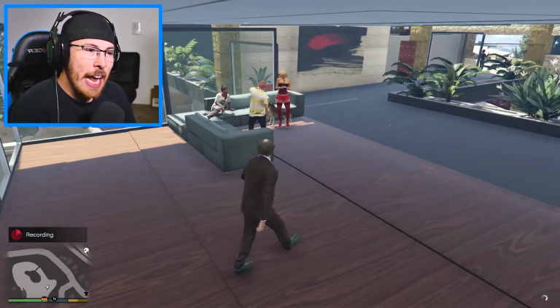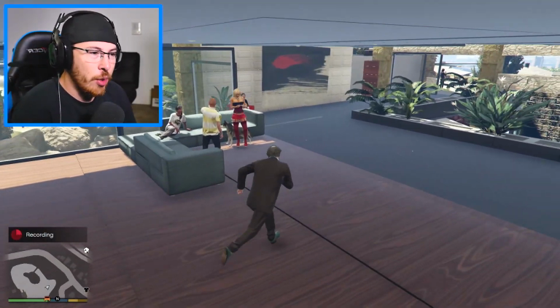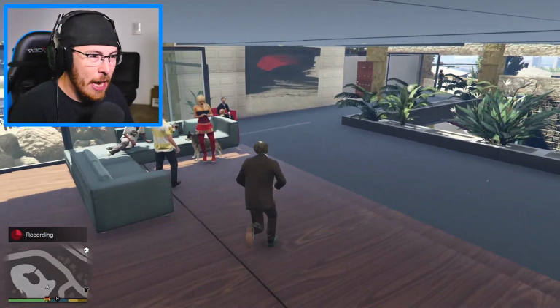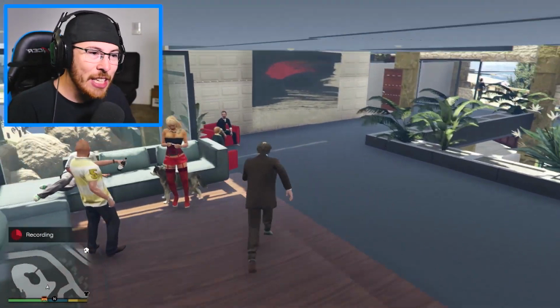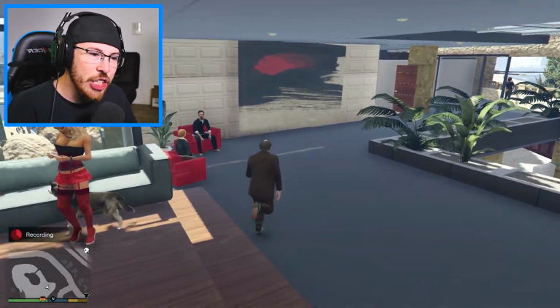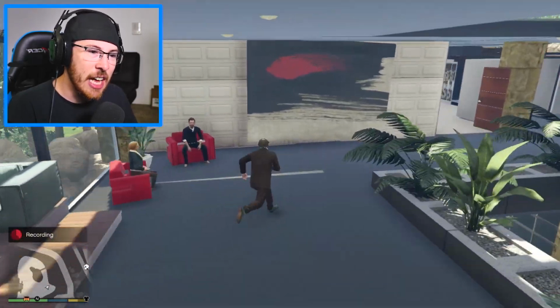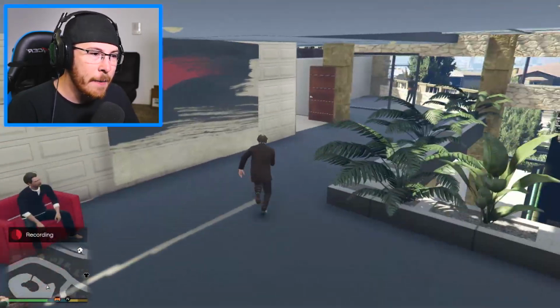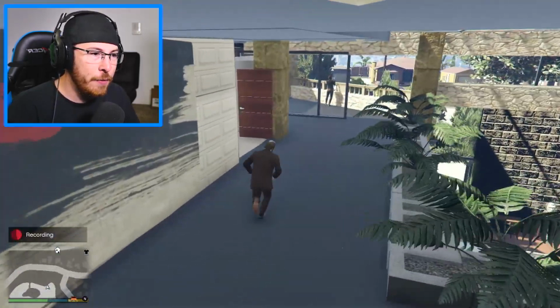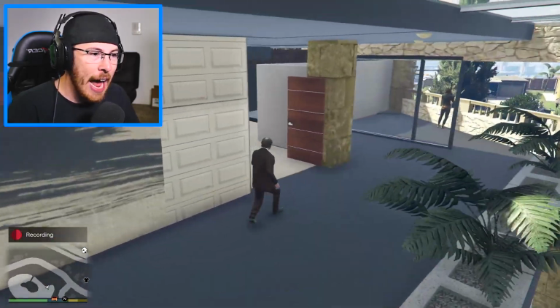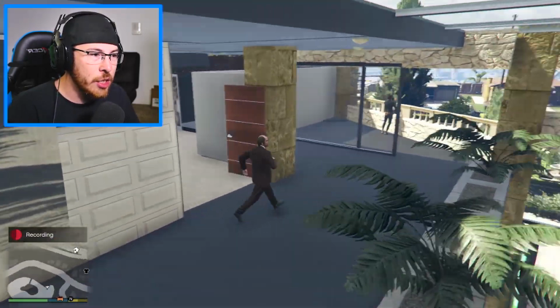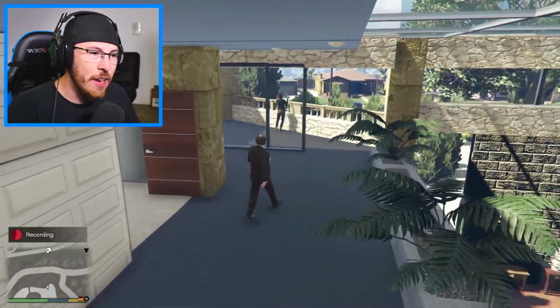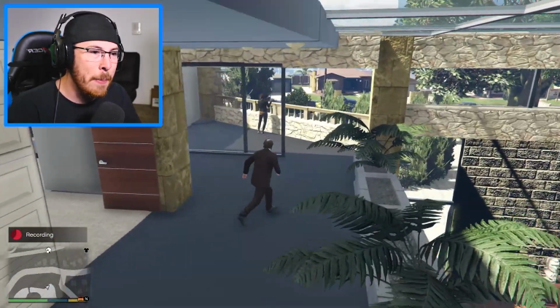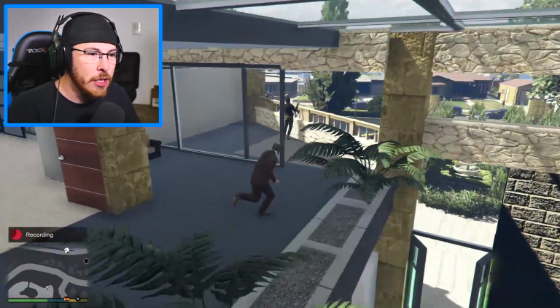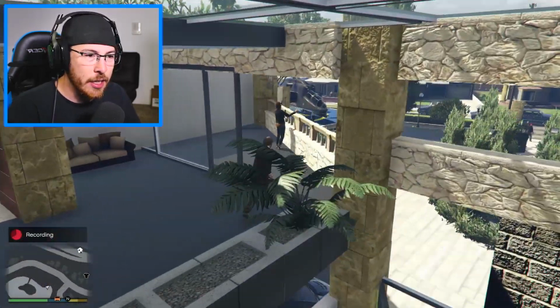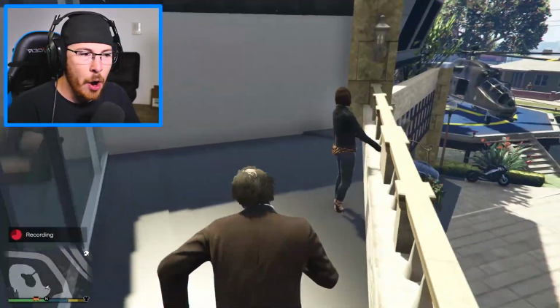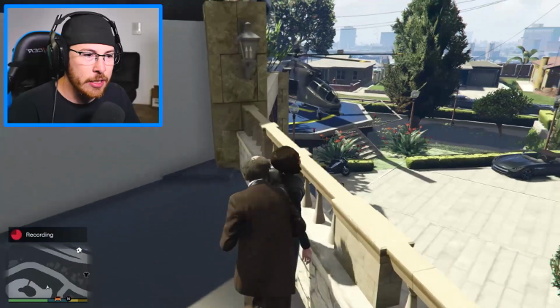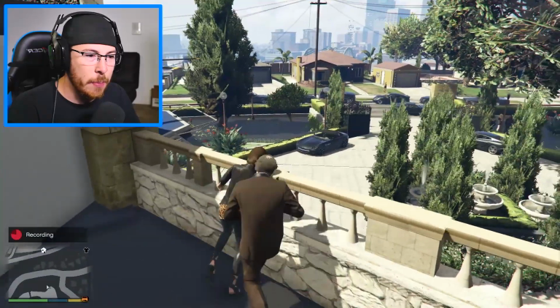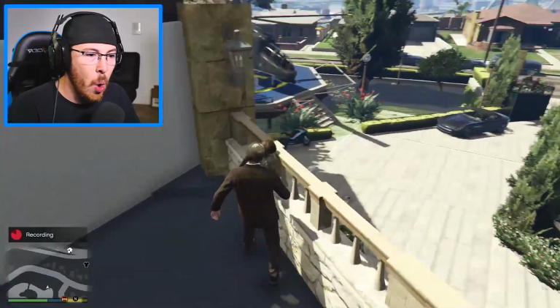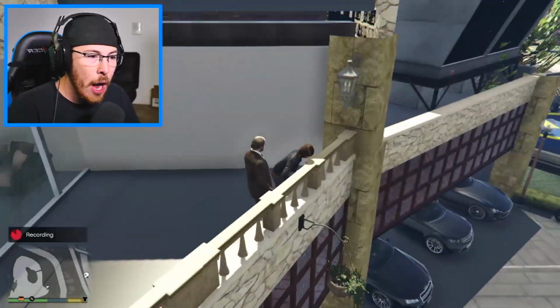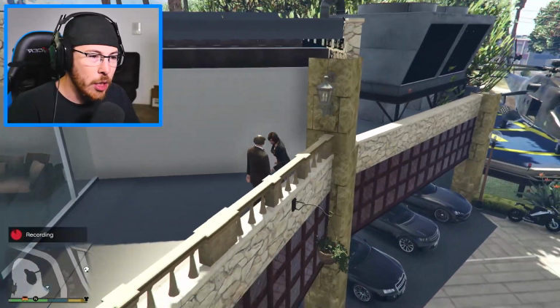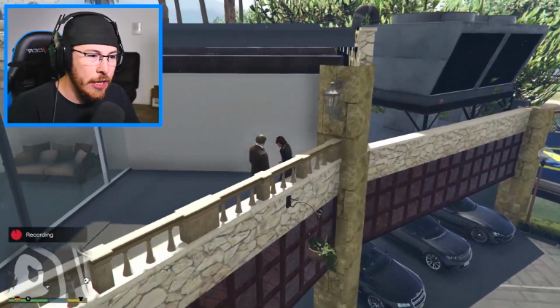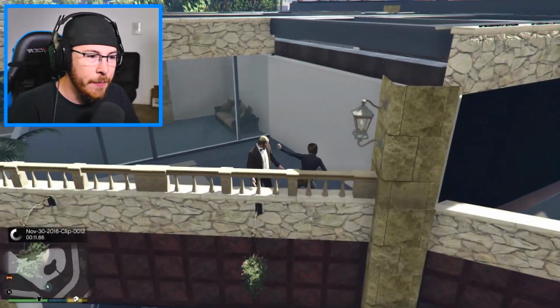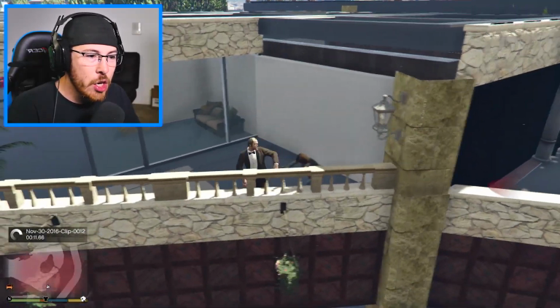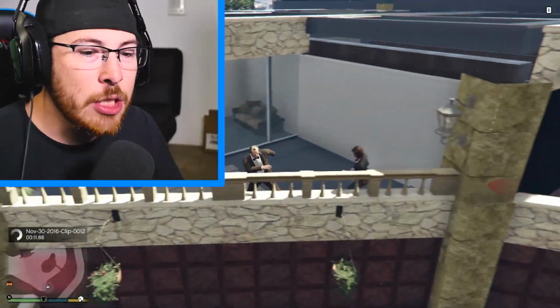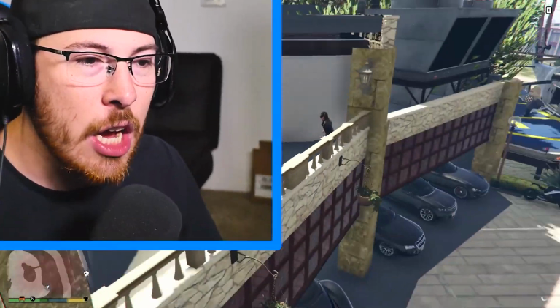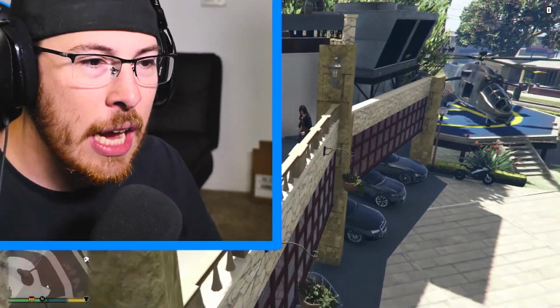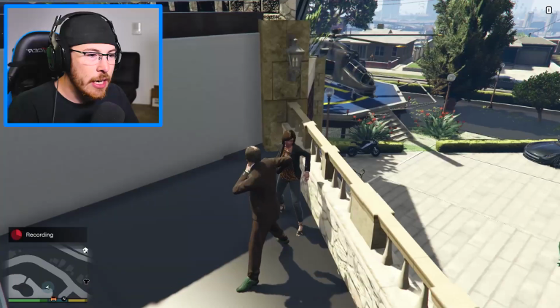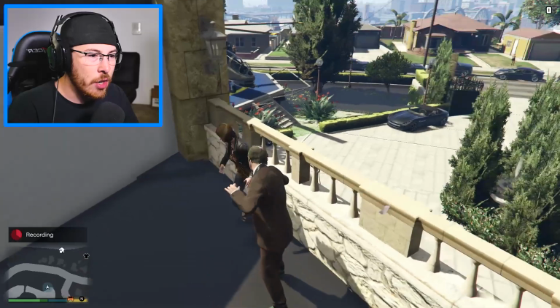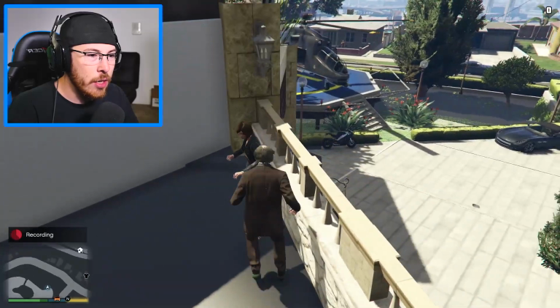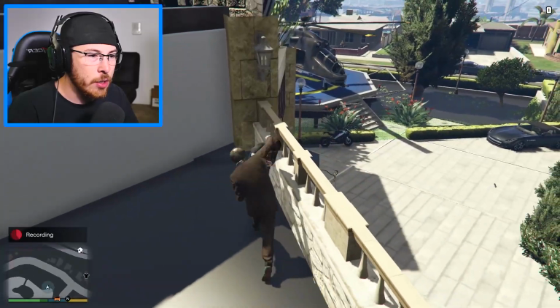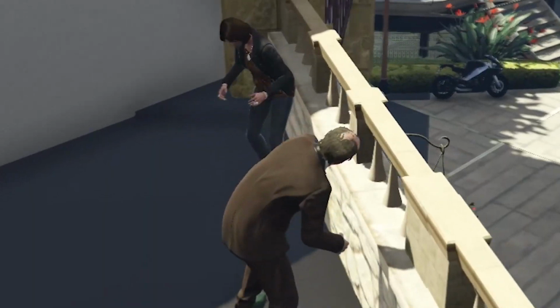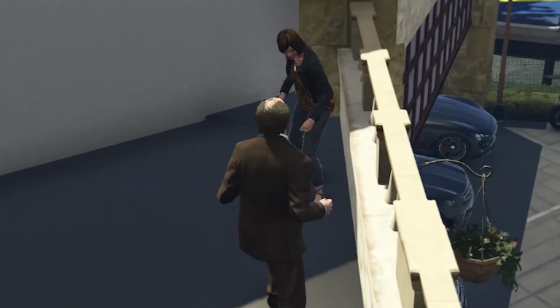Like, this house is crazy. Imagine in GTA Online if you could actually do this — invite people to a party outside. What up, girl? Oh, I am so sorry, lady. We're gonna have to knock her out. Hold on. No one's gonna notice this lady's missing.